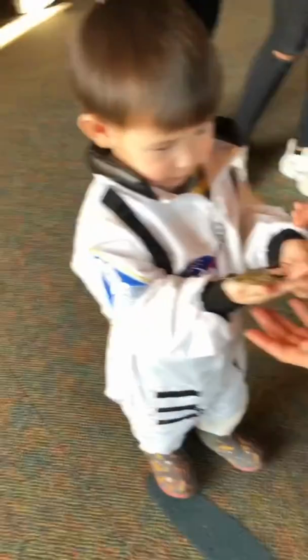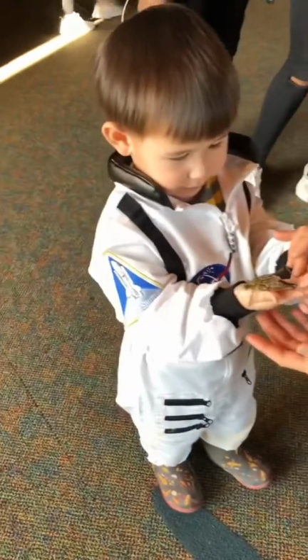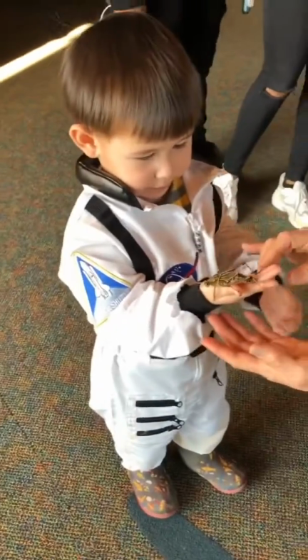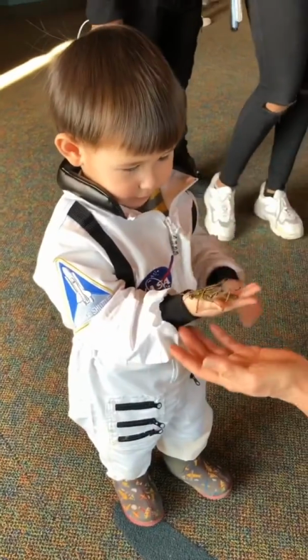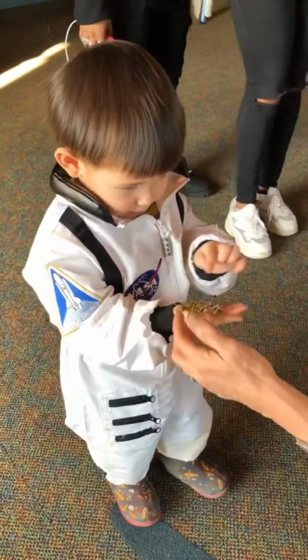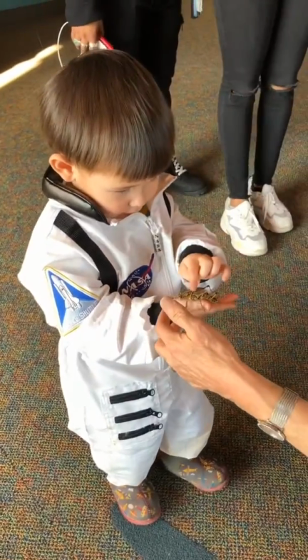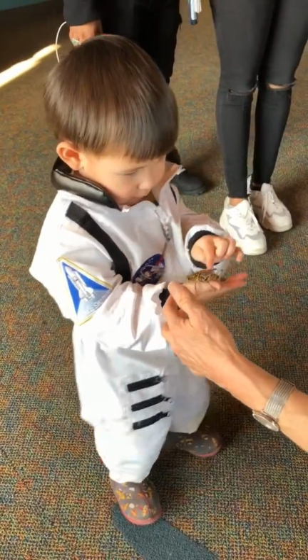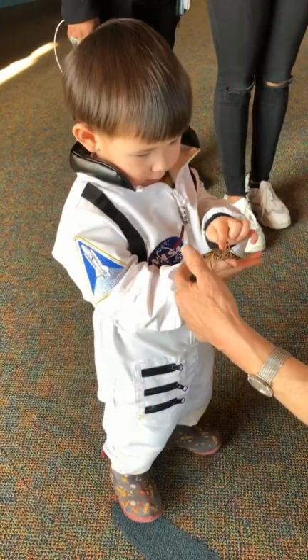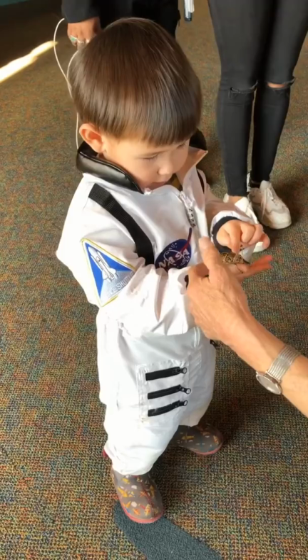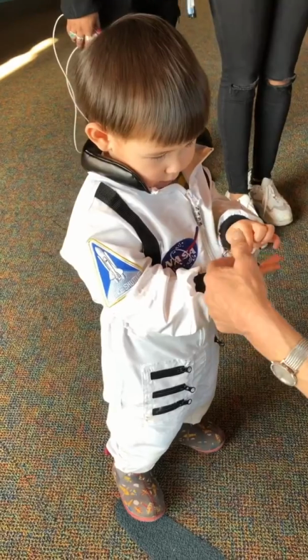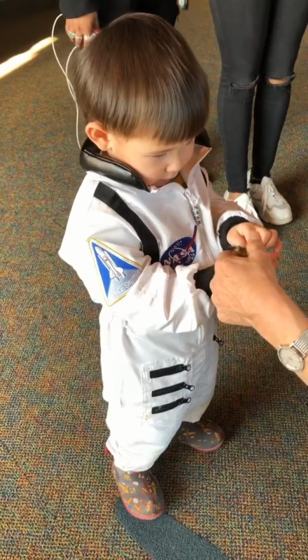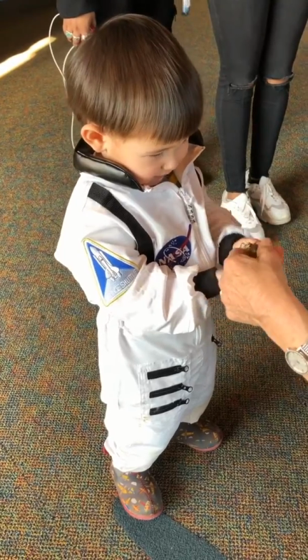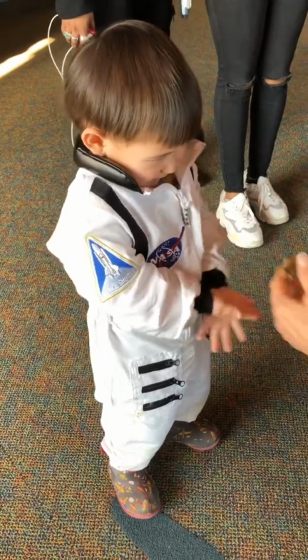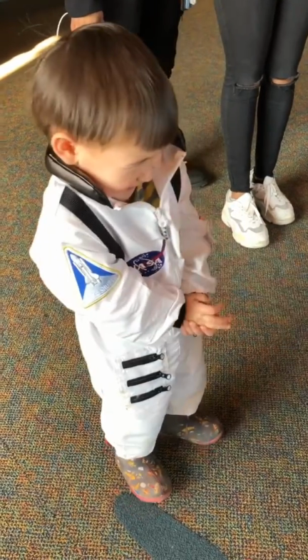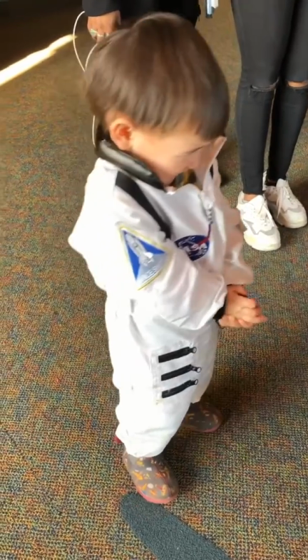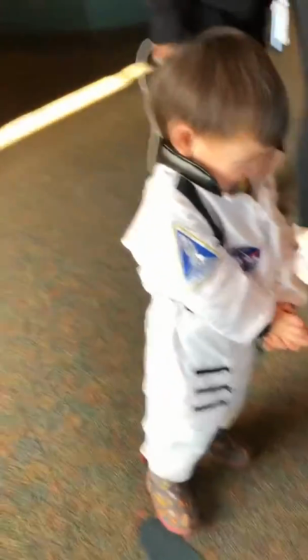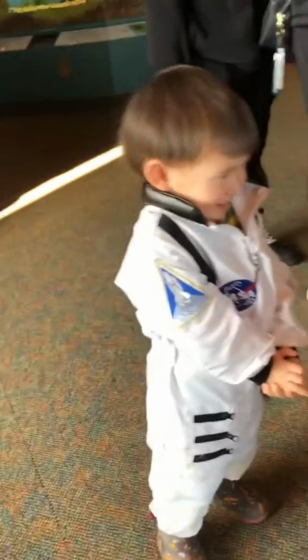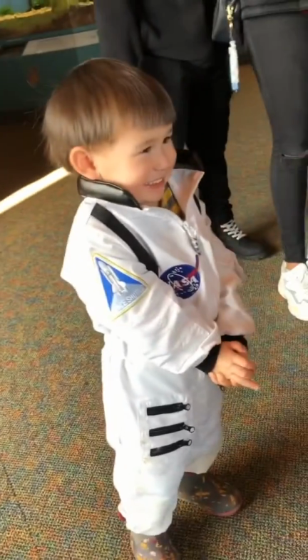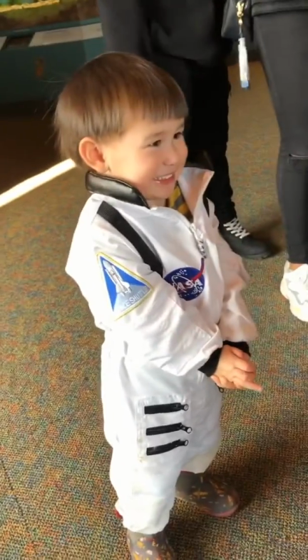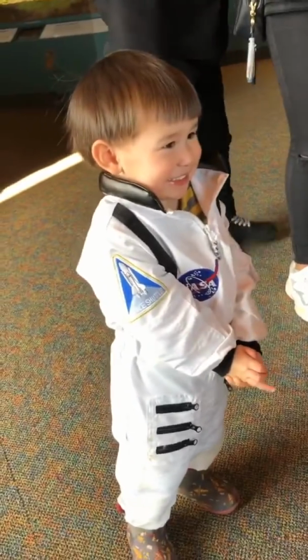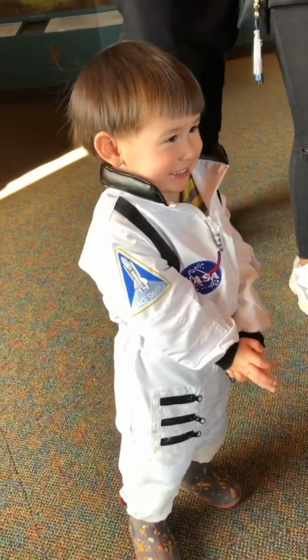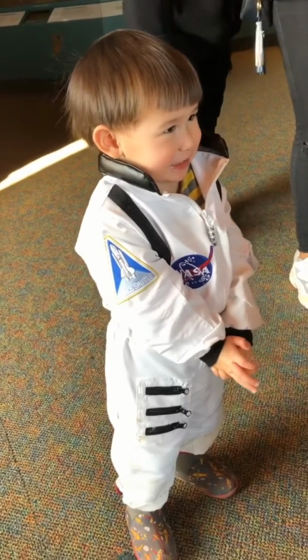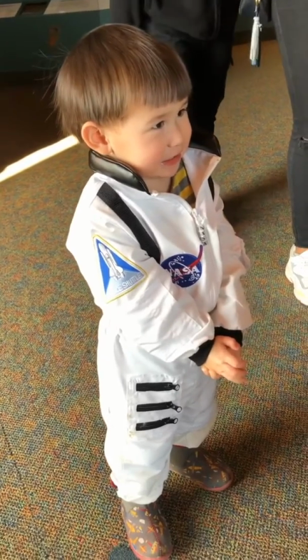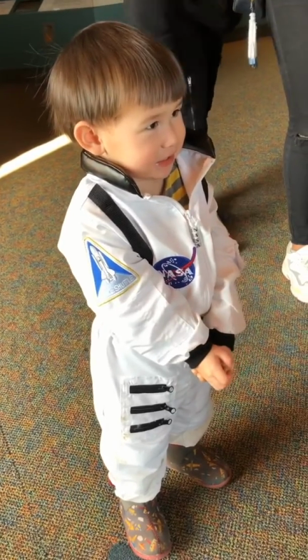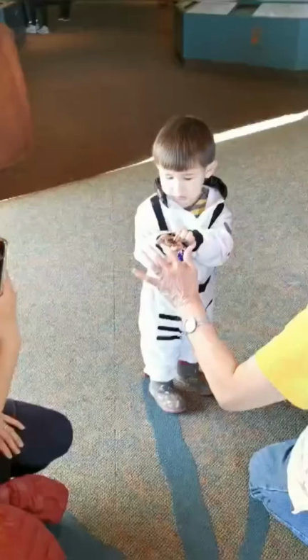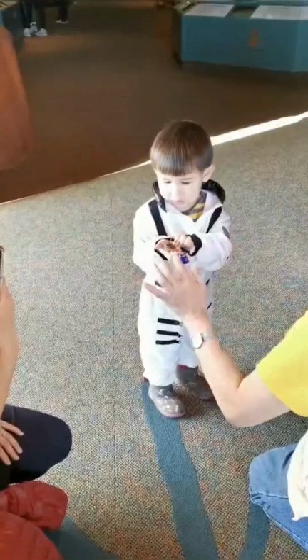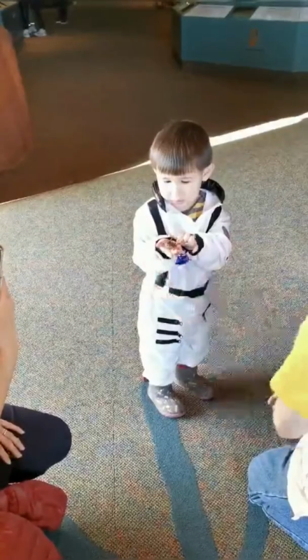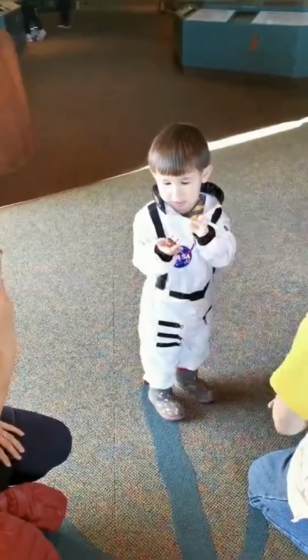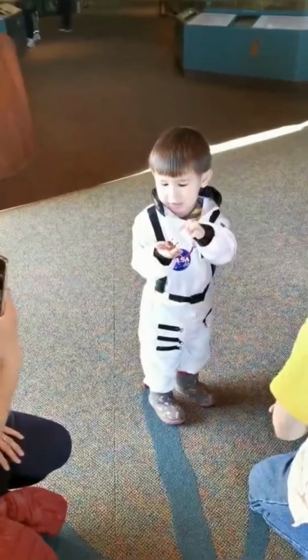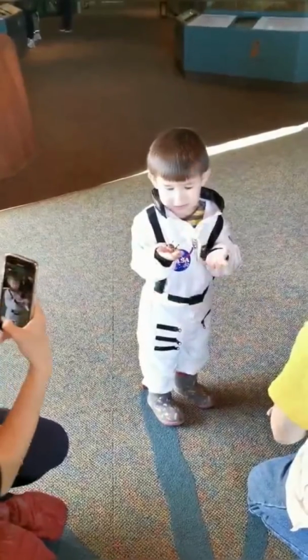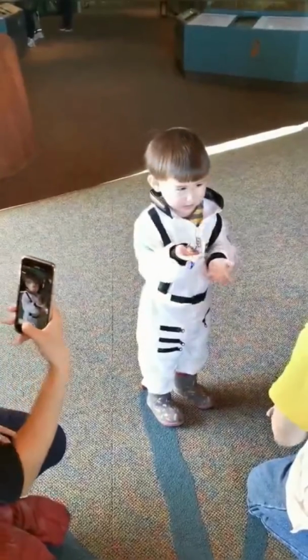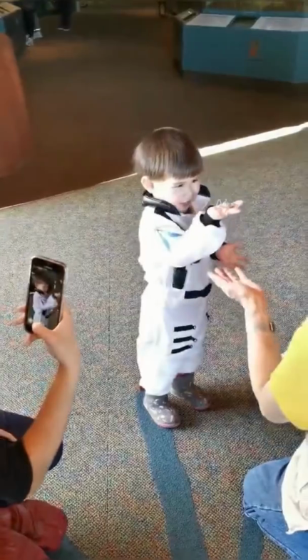Very gentle. Thank you for being so gentle. Thank you. Thank you for being so gentle — that was really, really good.